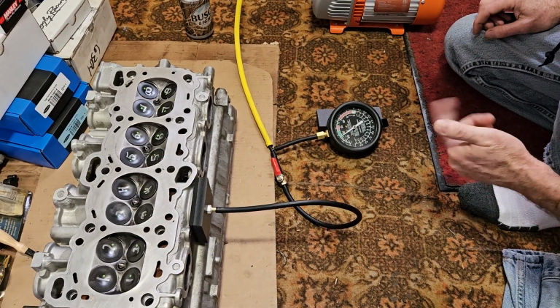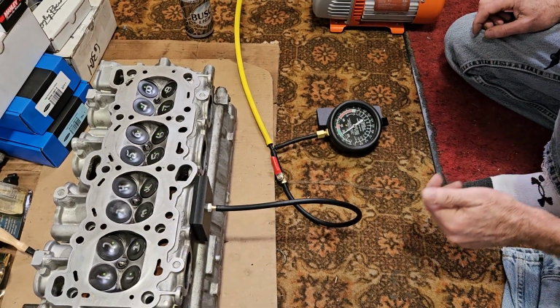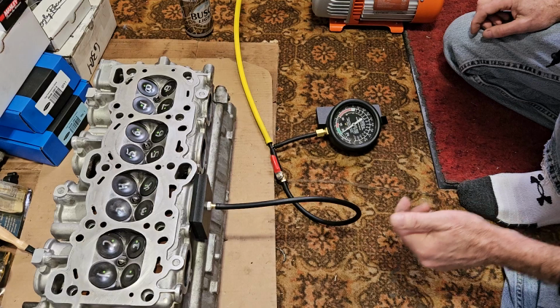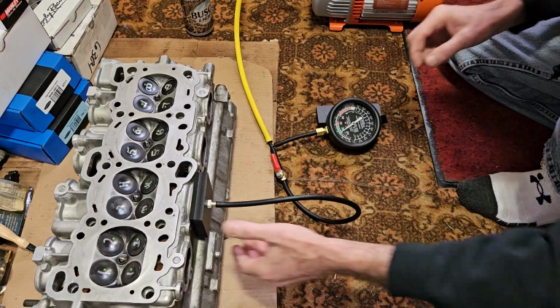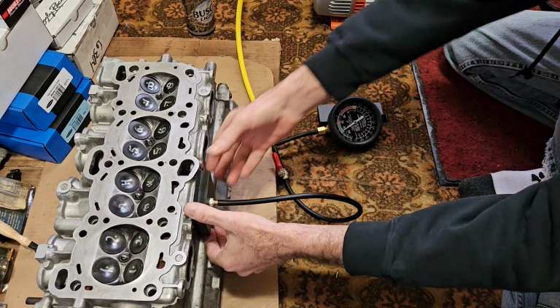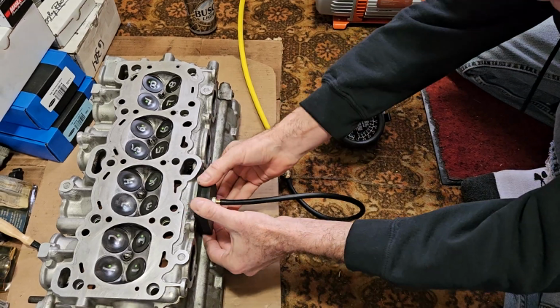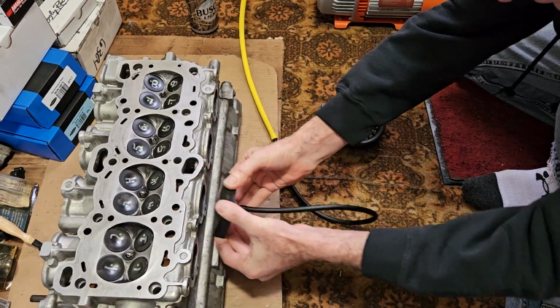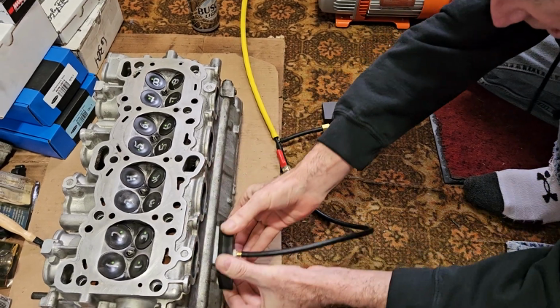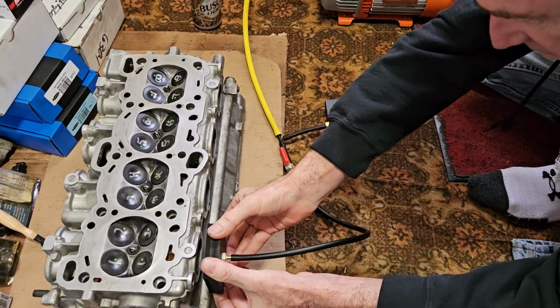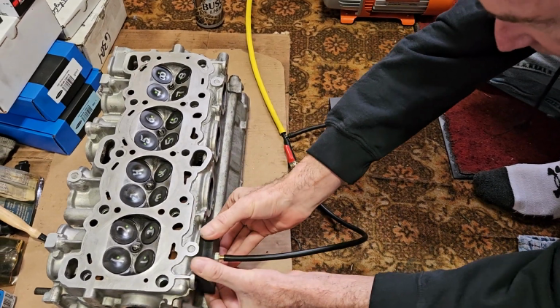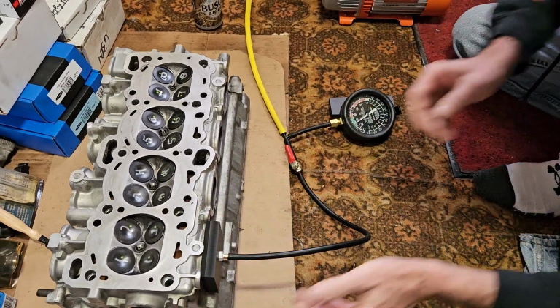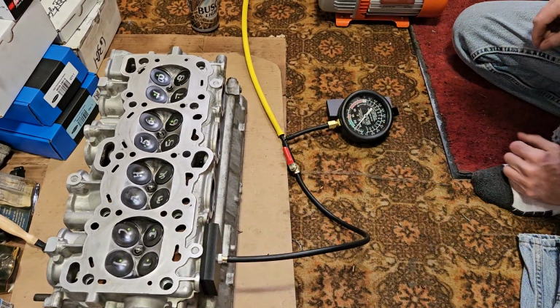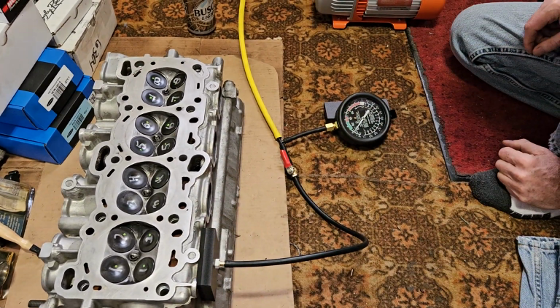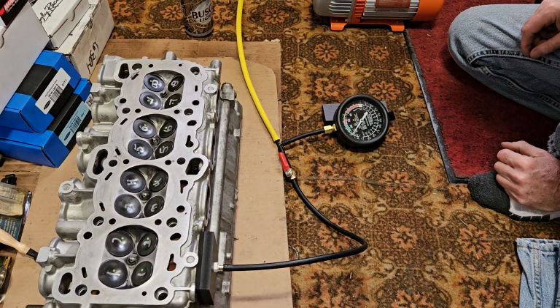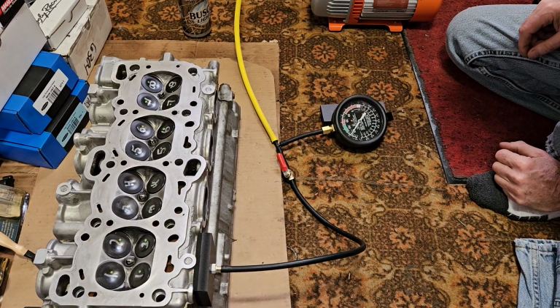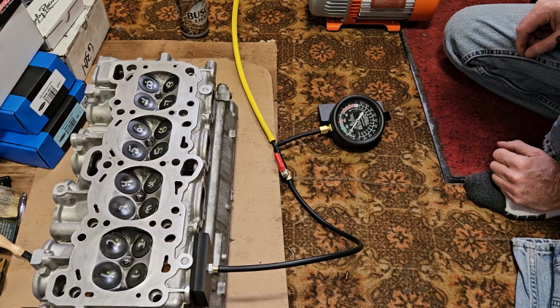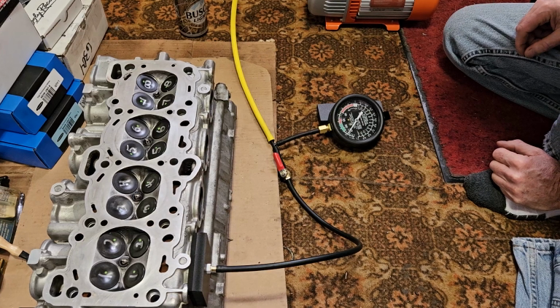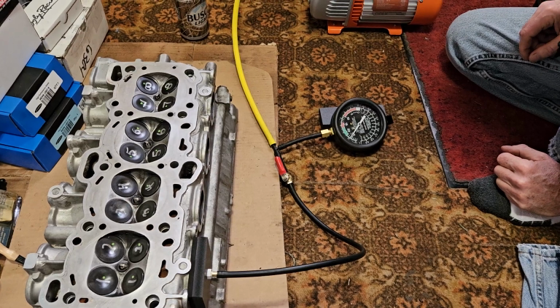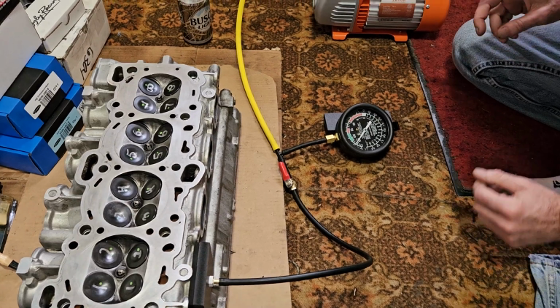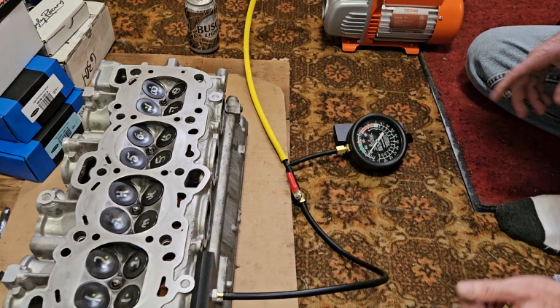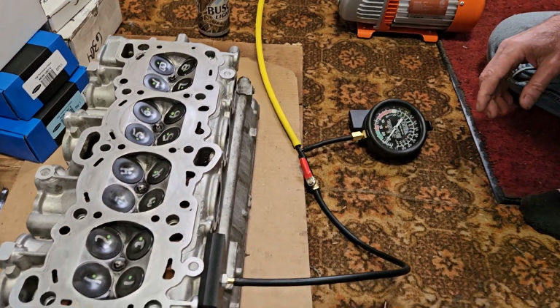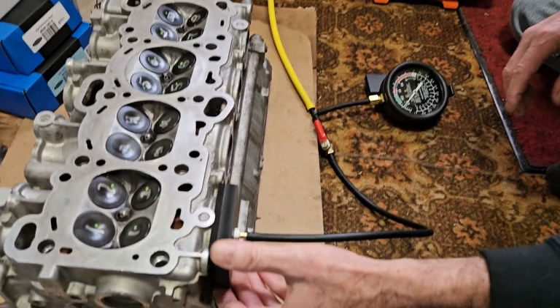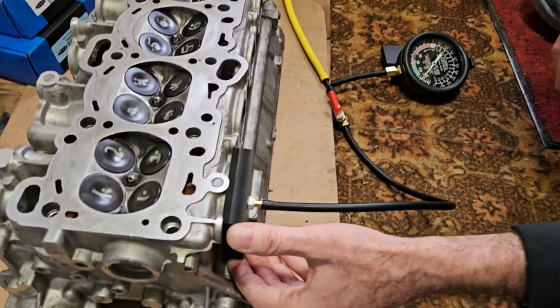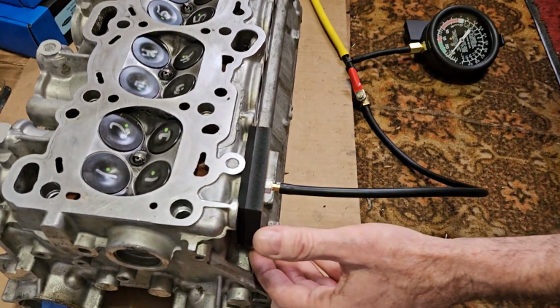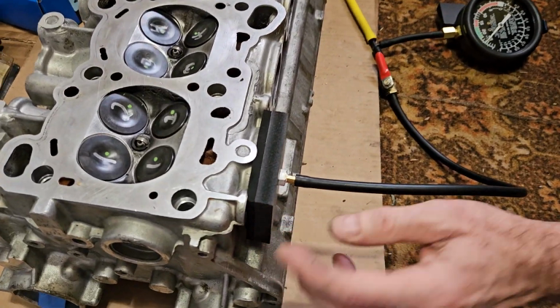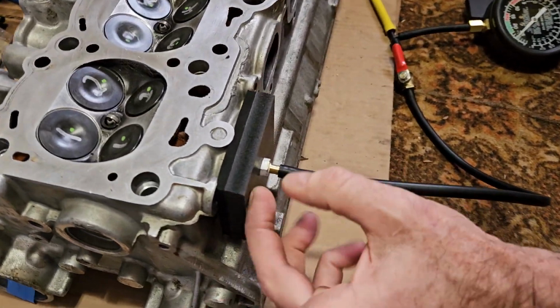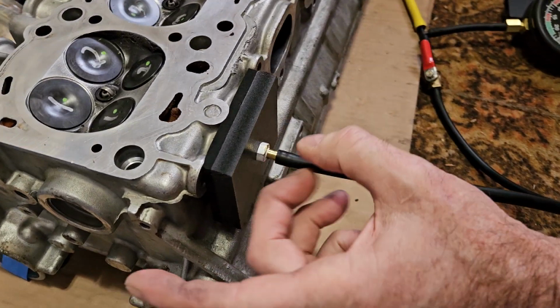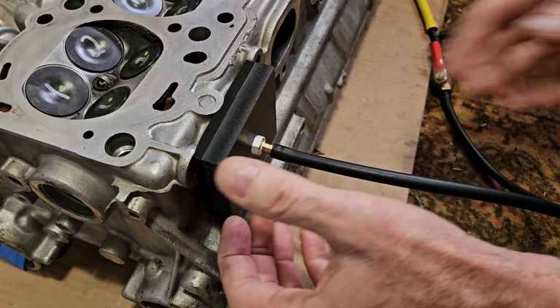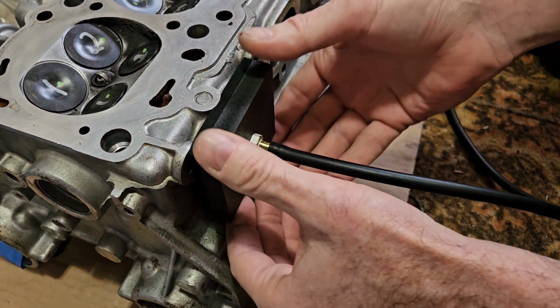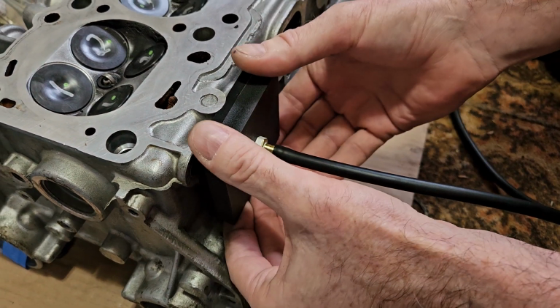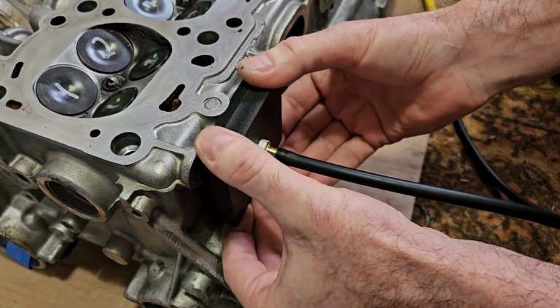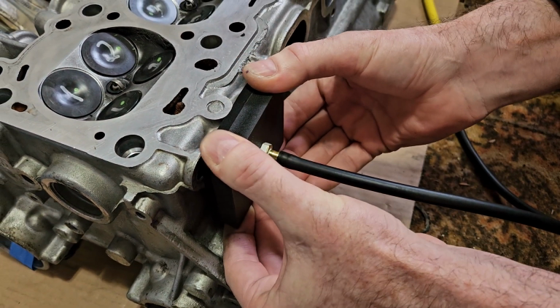Maybe do a little more lapping on that one. They look real good. You'll see how hard it is to come off here.